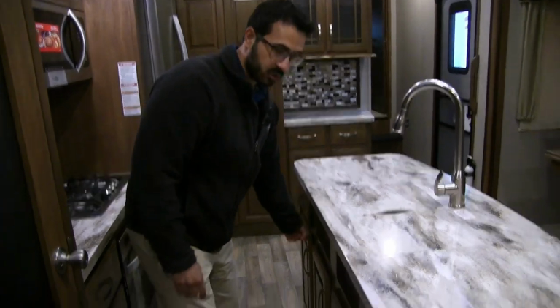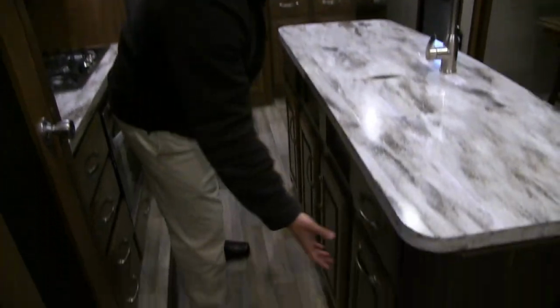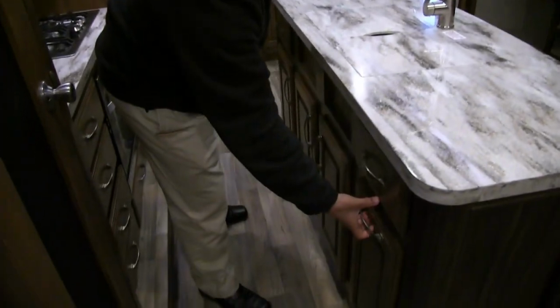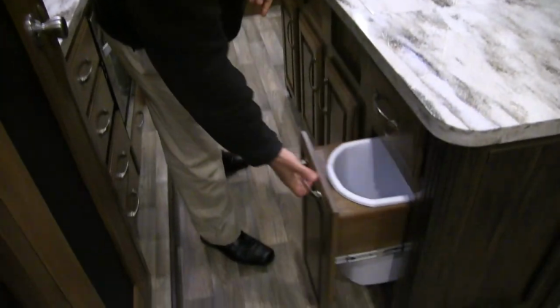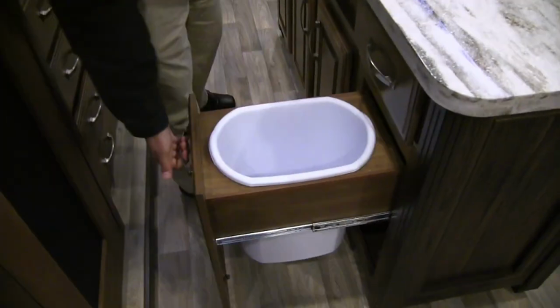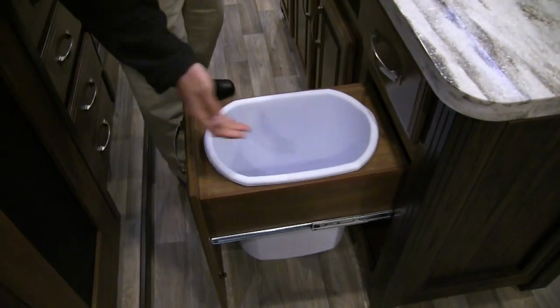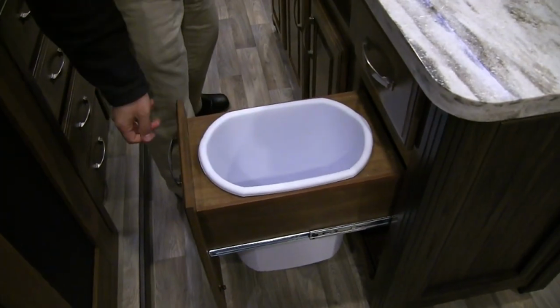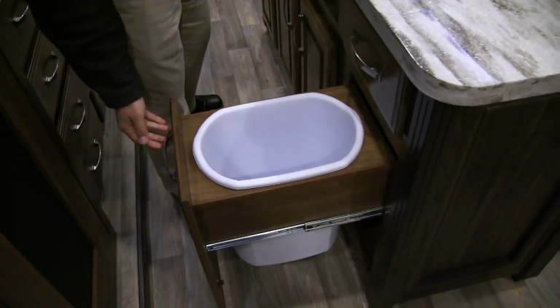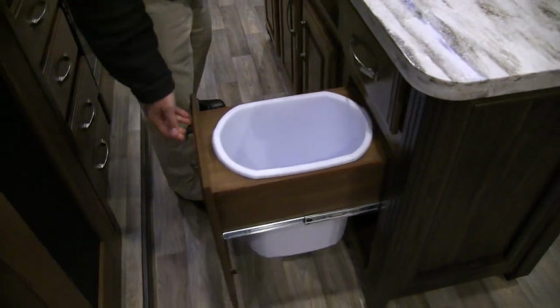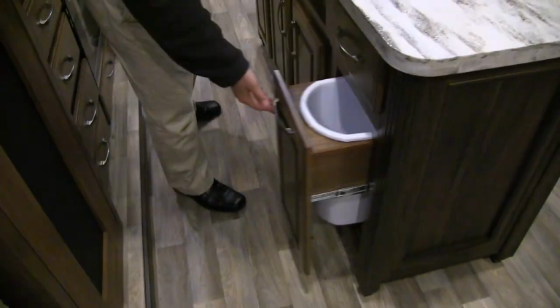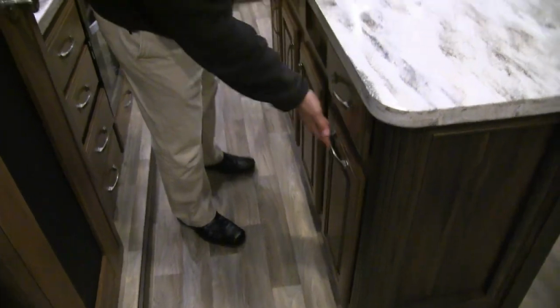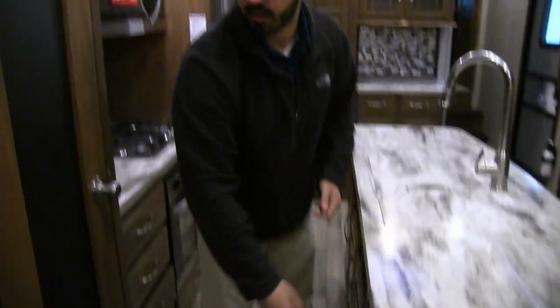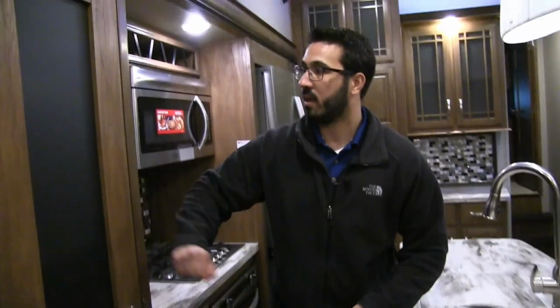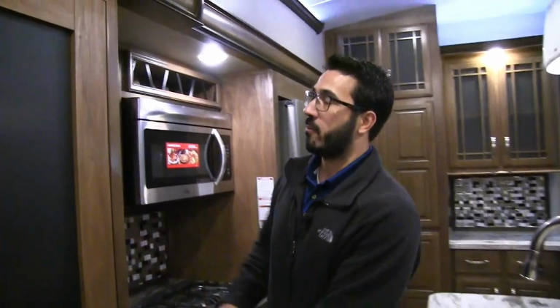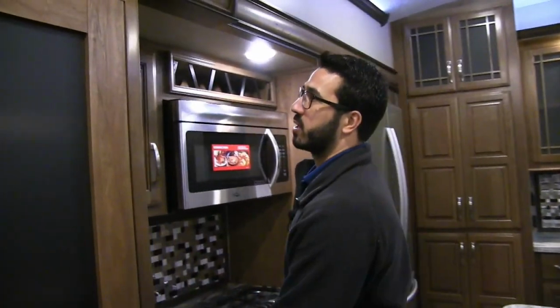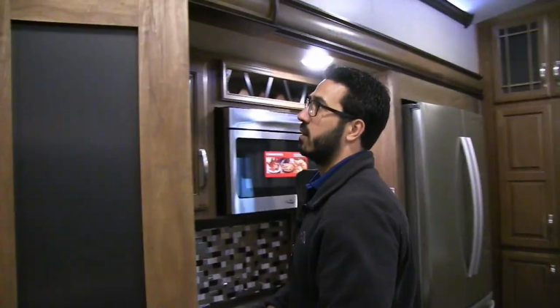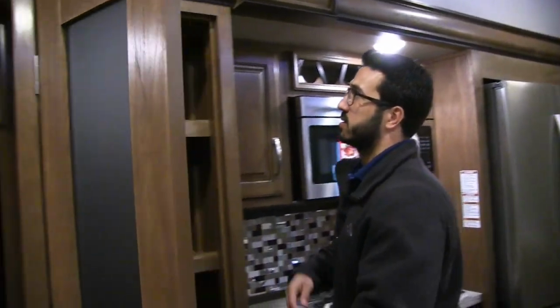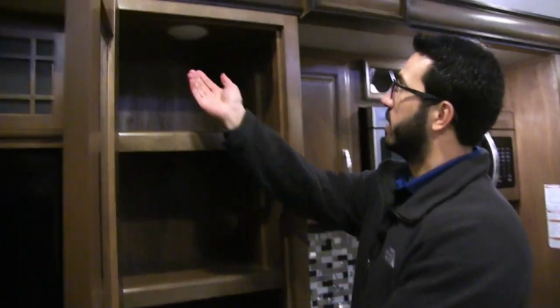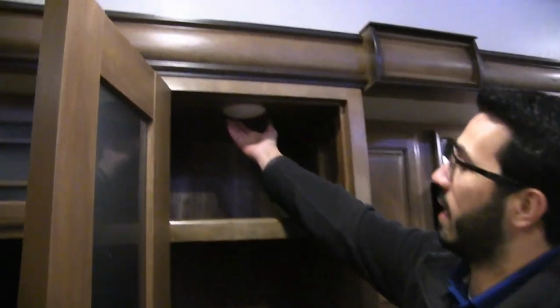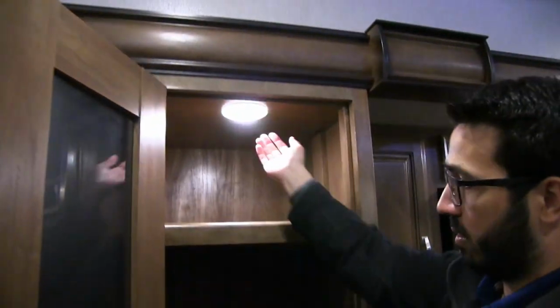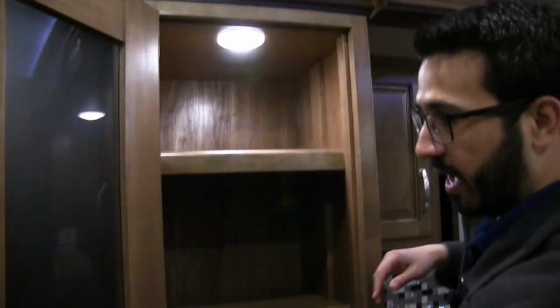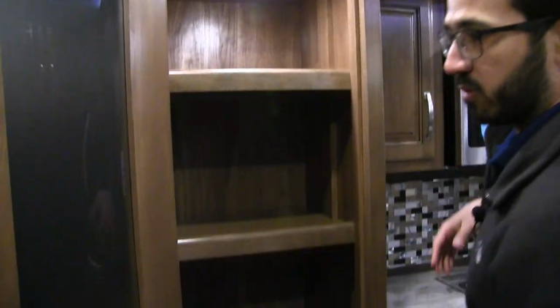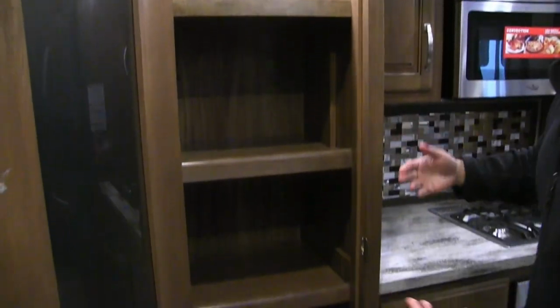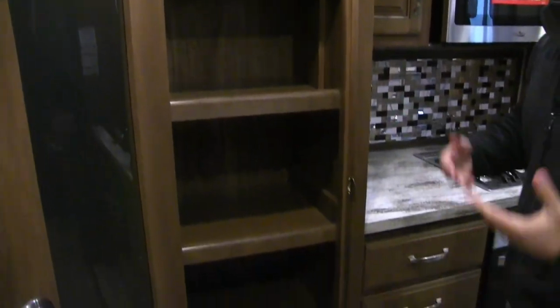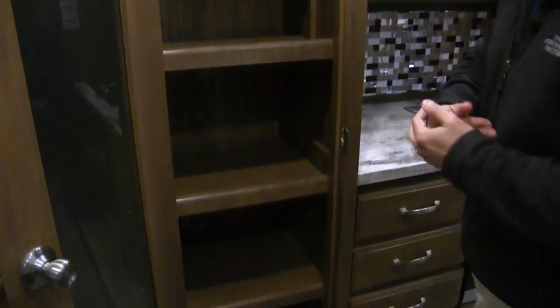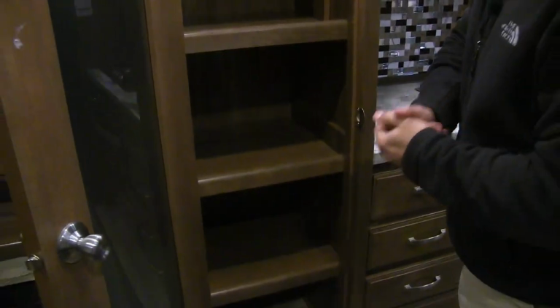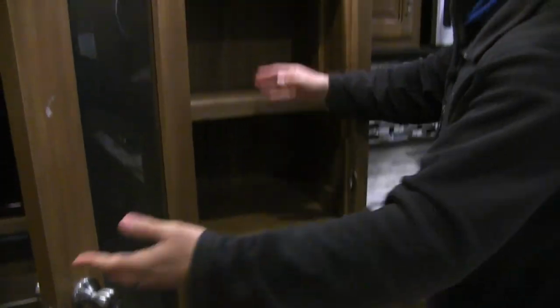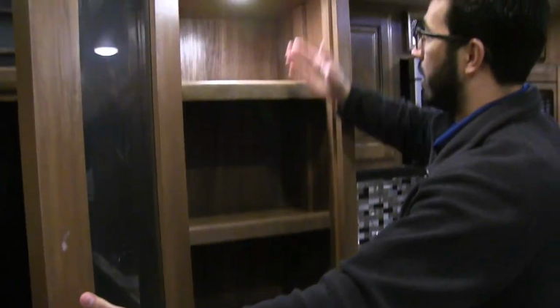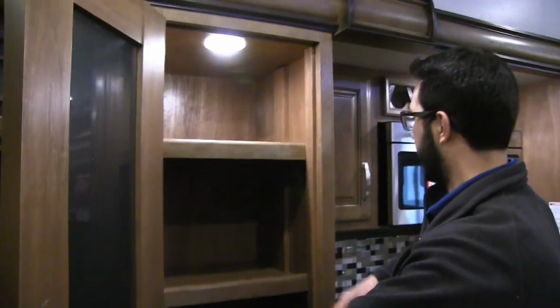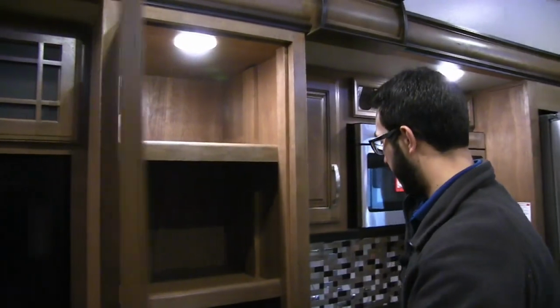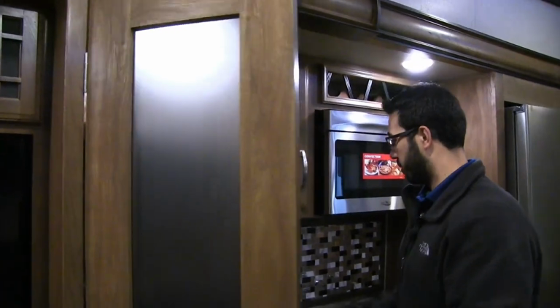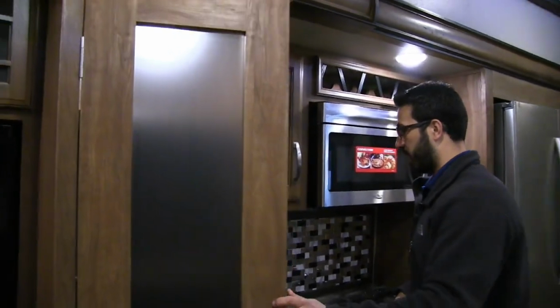Additional storage off to the side, and right here is where your trash can is located. You also have a pantry — something you need in a high-end fifth wheel, especially if you plan on living in it or spending a lot of time in it. Big, lit pantry right over there.